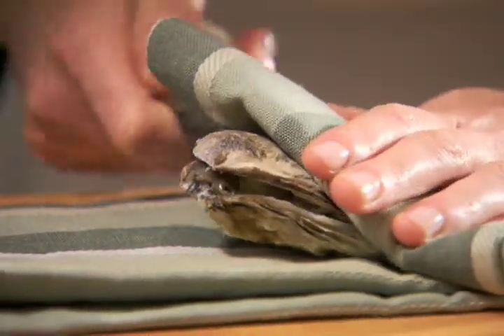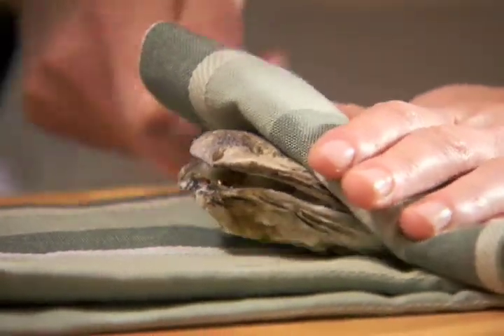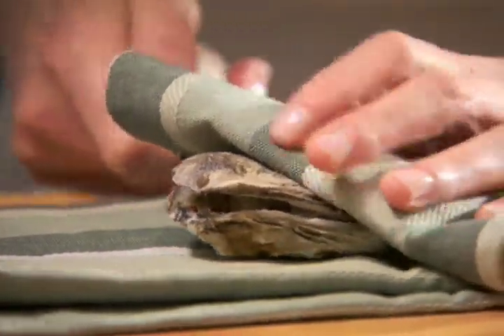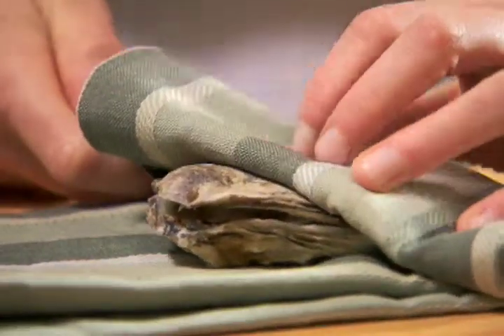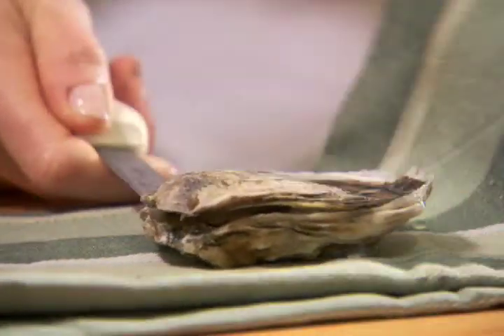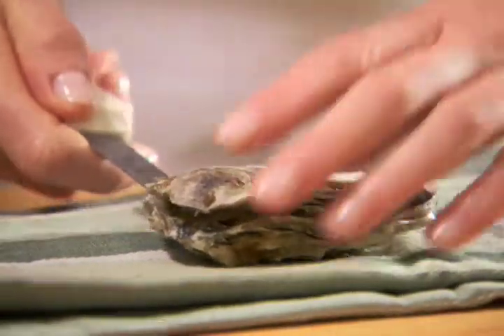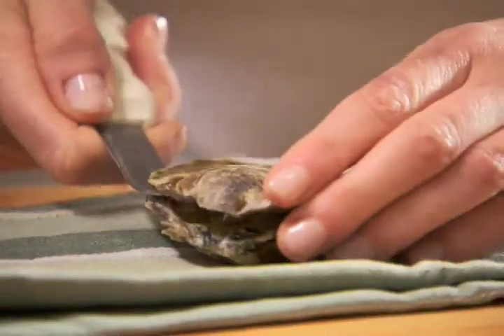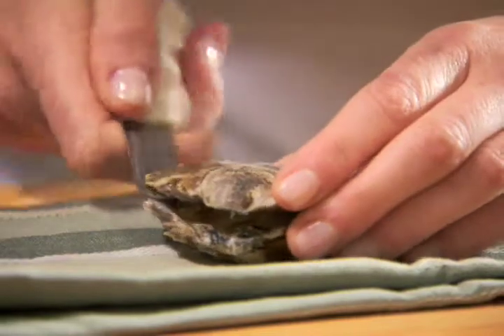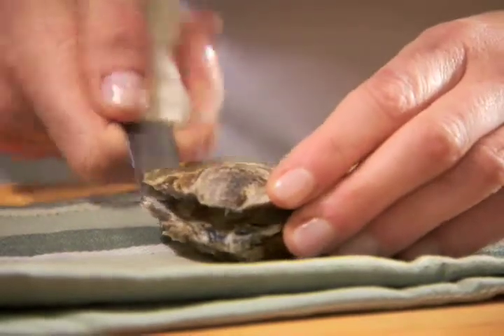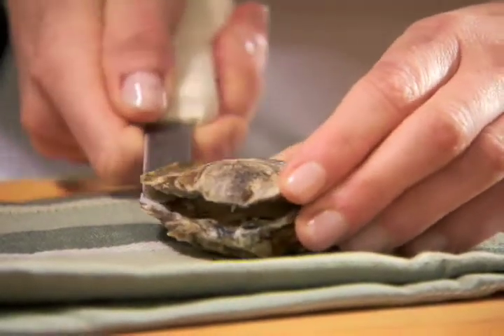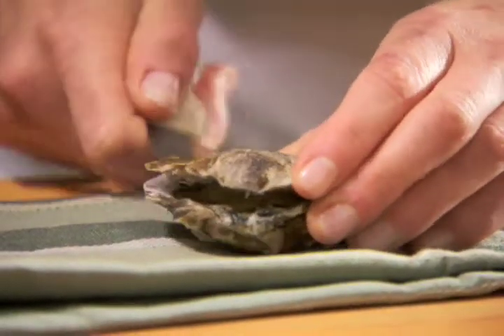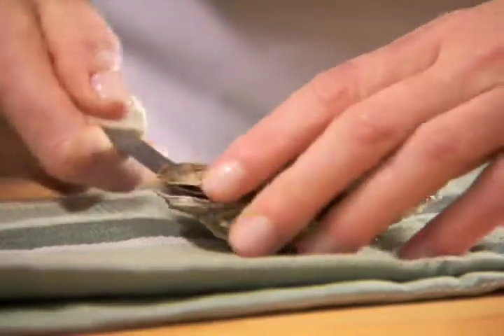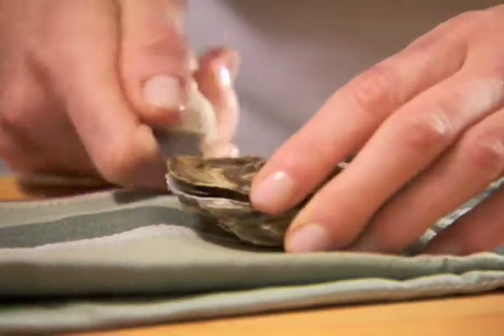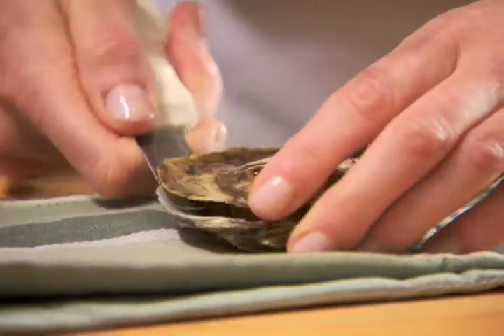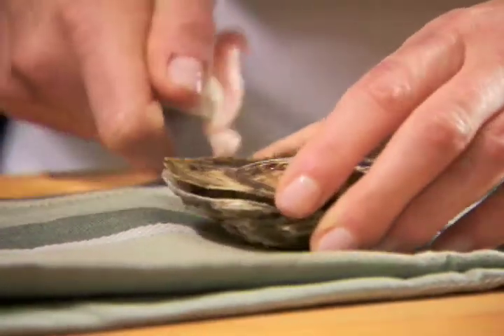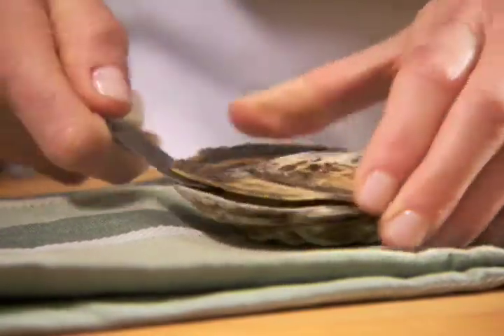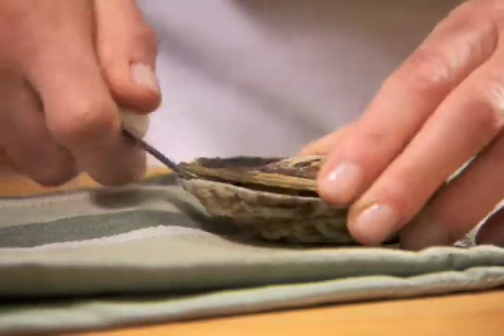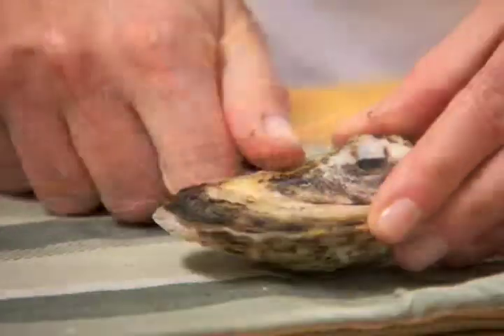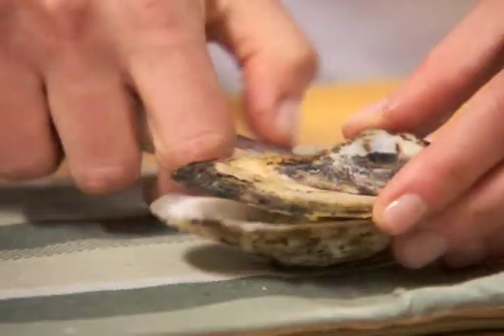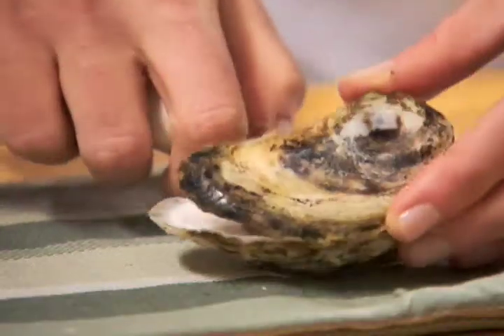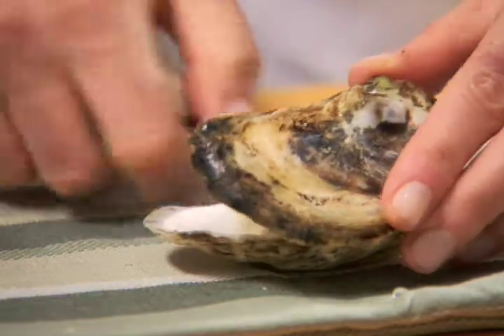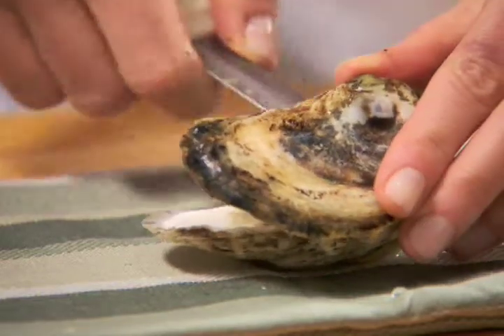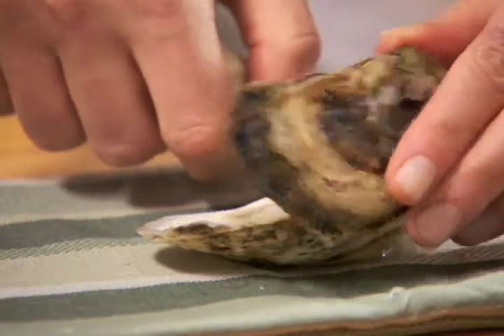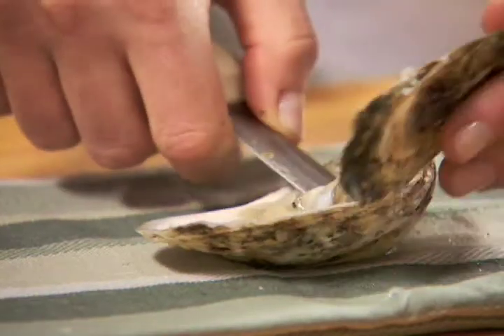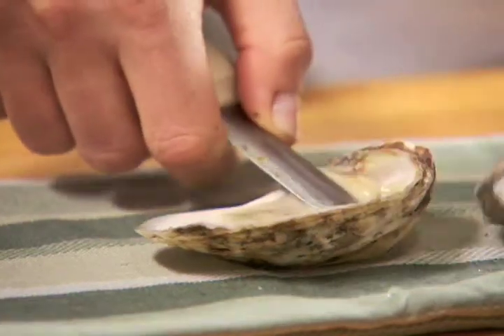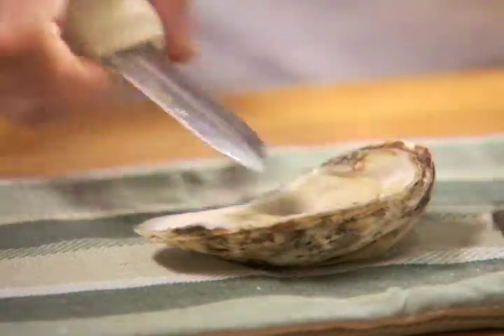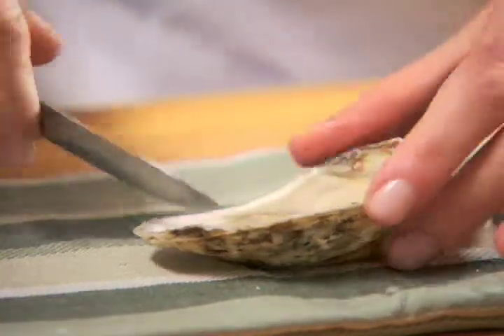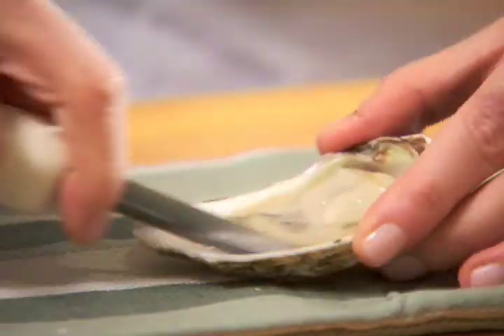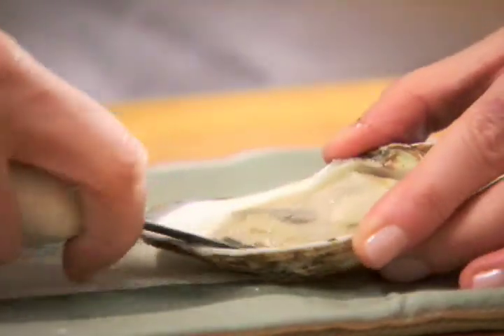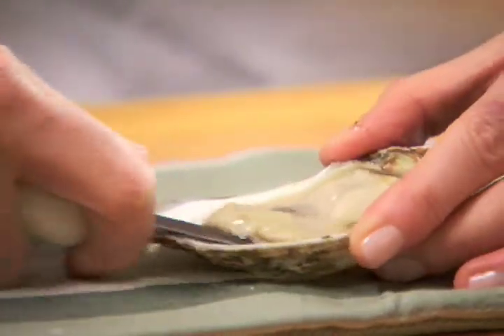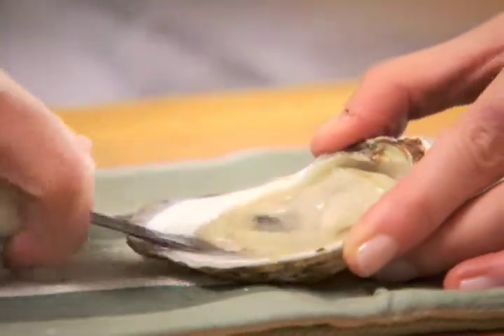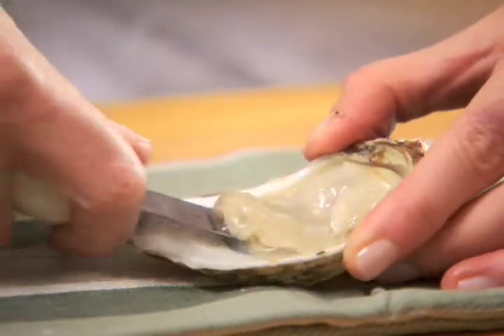Carefully cut the muscle away from the shell by sliding the knife horizontally along the inside top of the shell. The top shell should lift right off. Run the knife under the oyster, releasing it from the bottom shell.